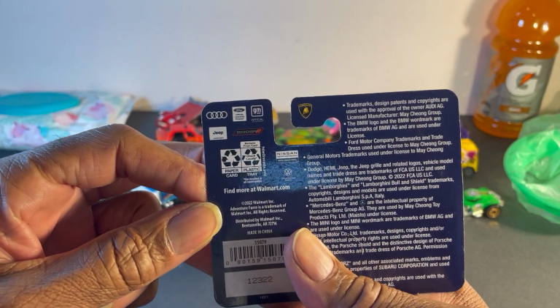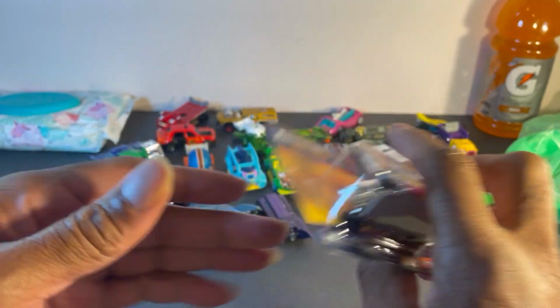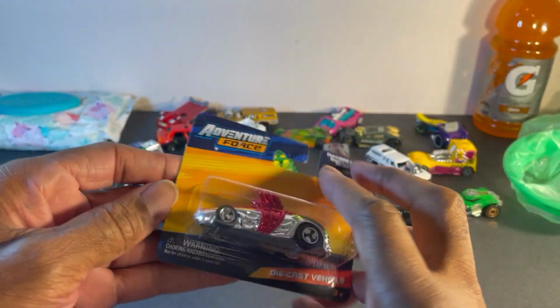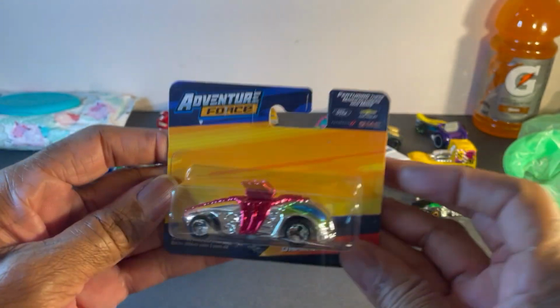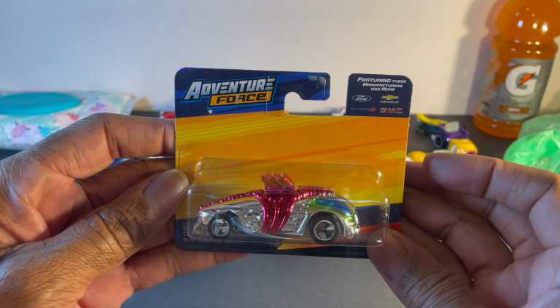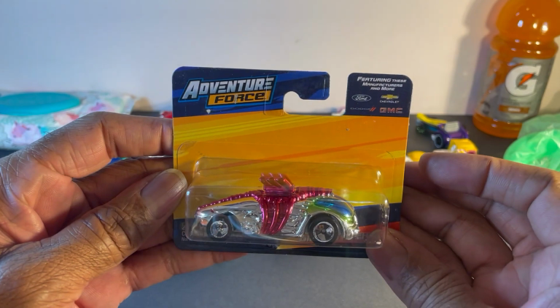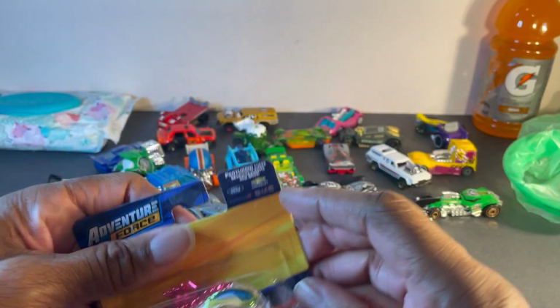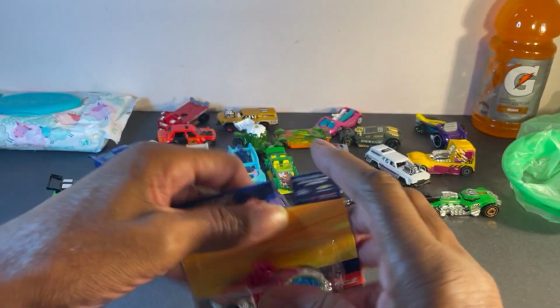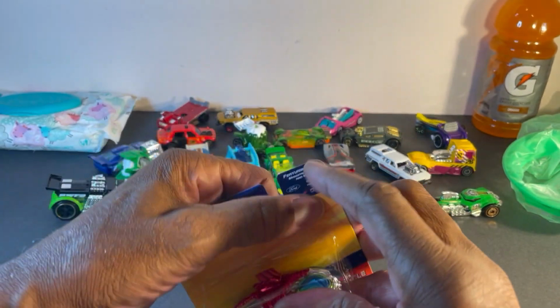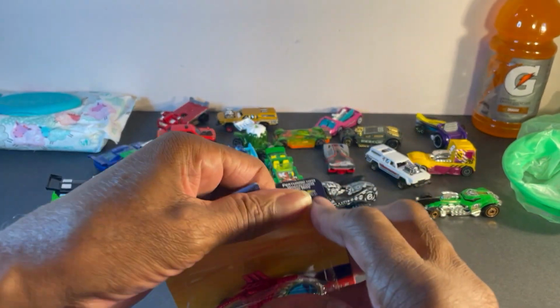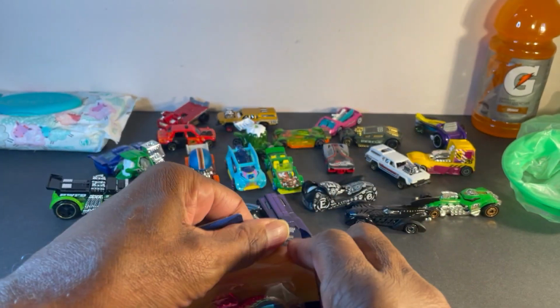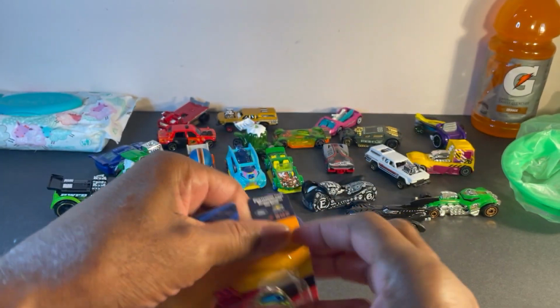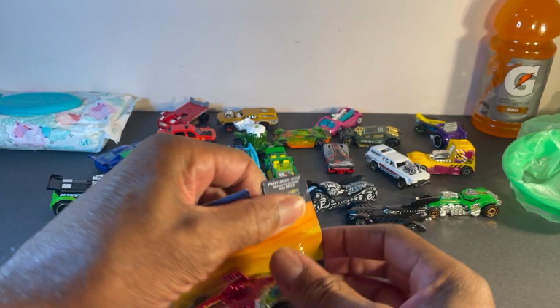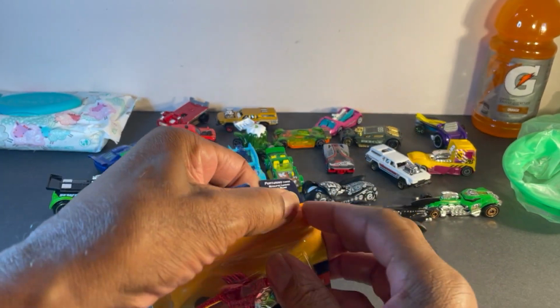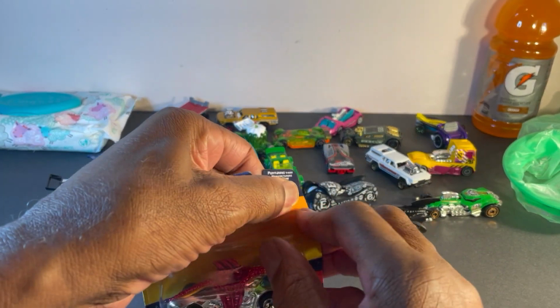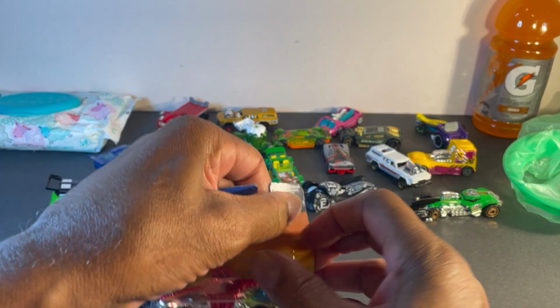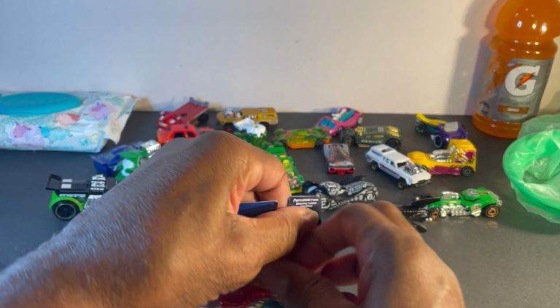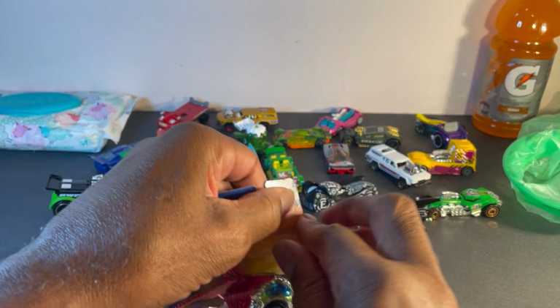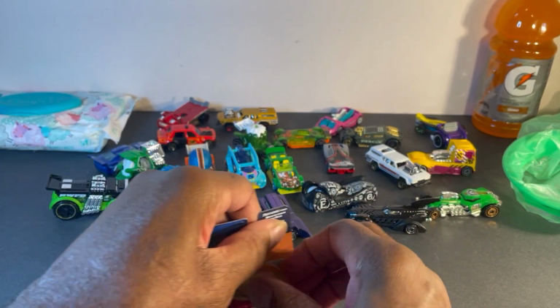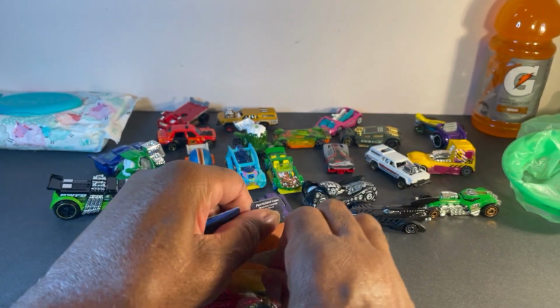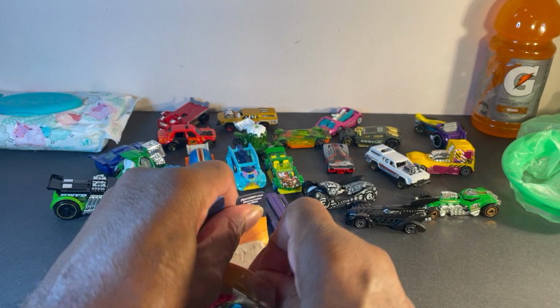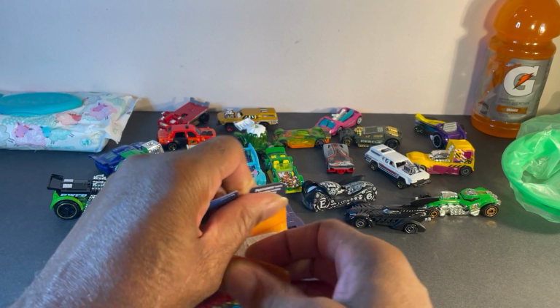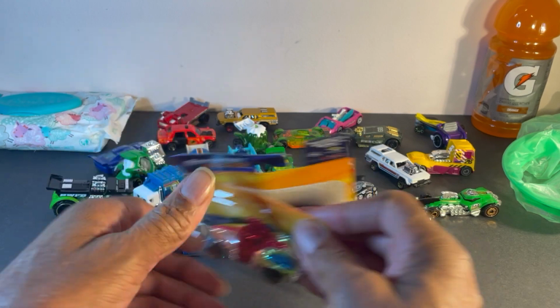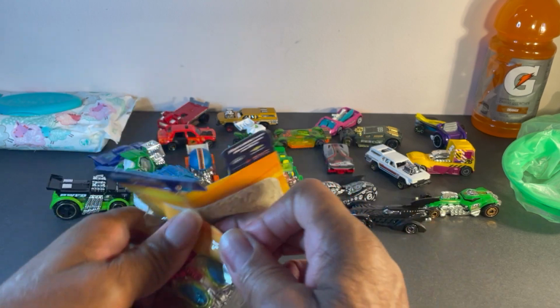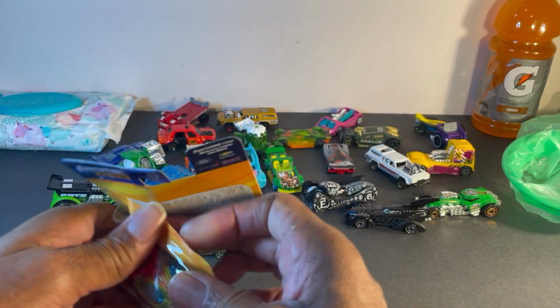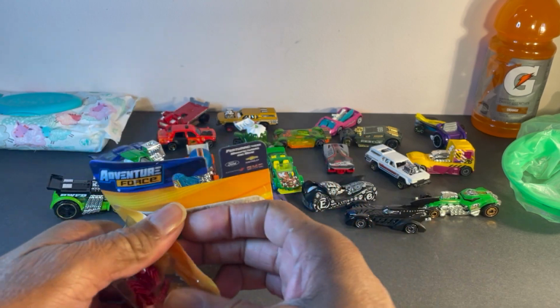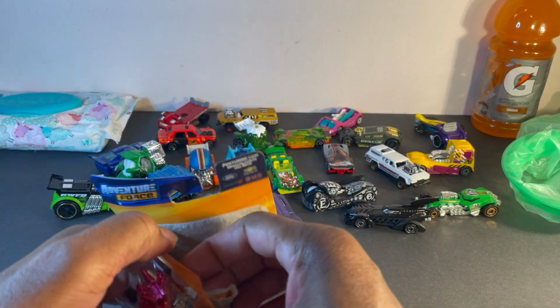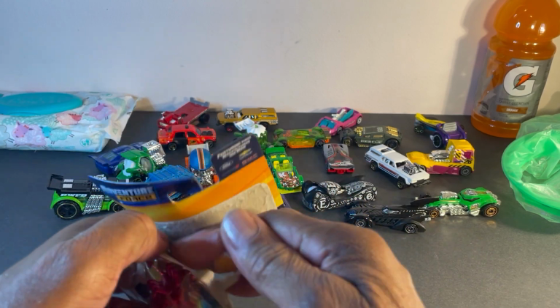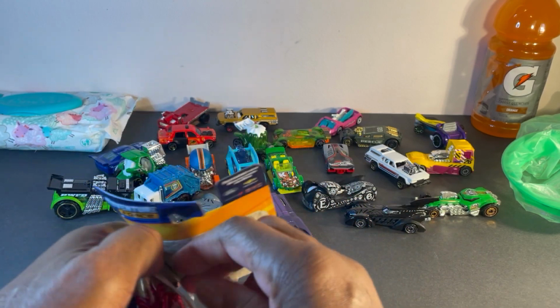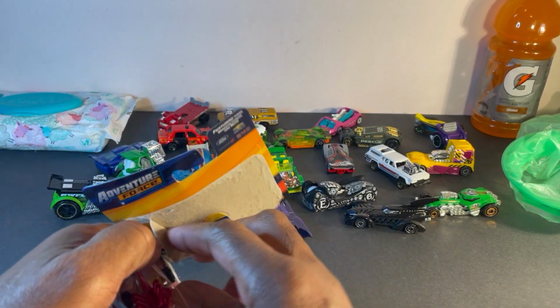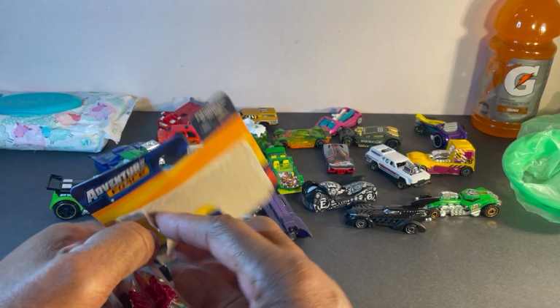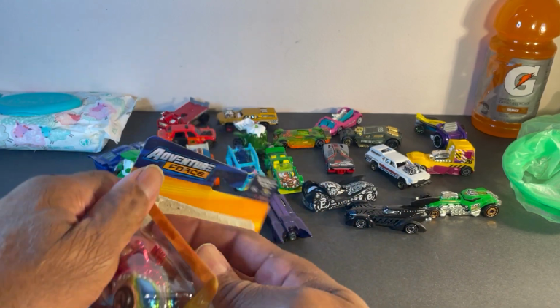I usually do Hot Wheels but I'm branching out. Coming for you next, Matchbox. But it's hard because Matchbox only does nice looking cars.